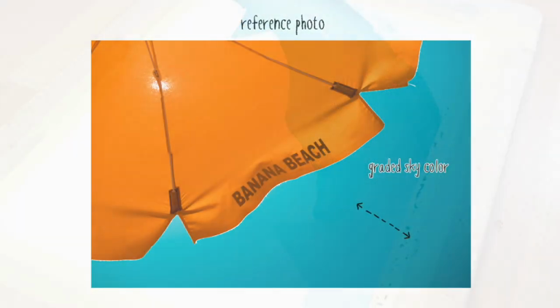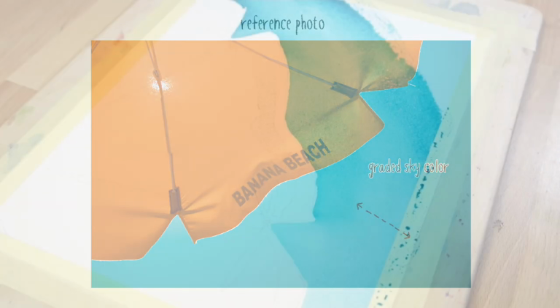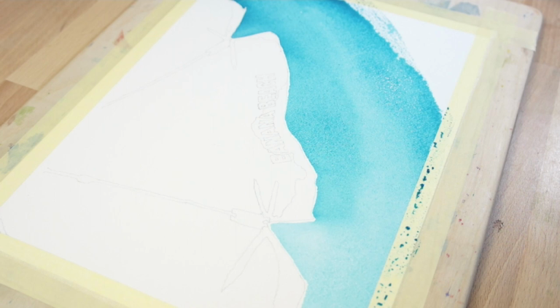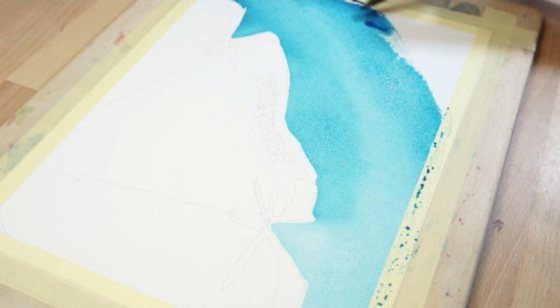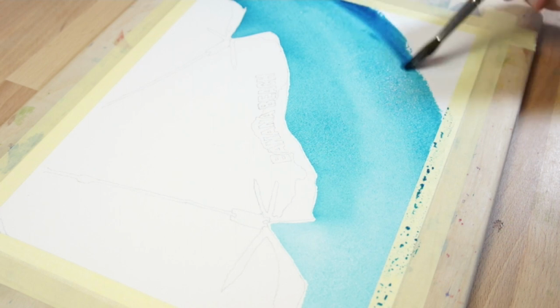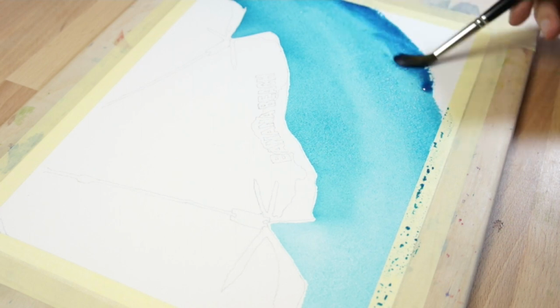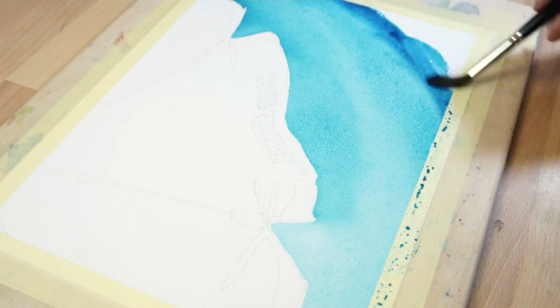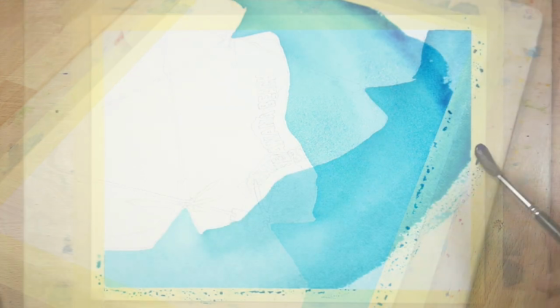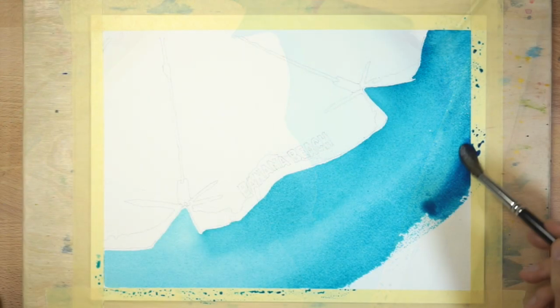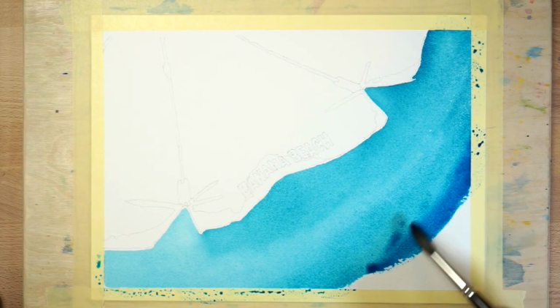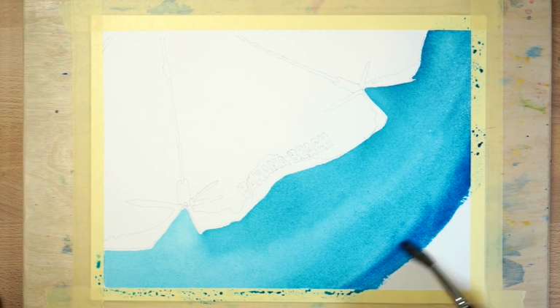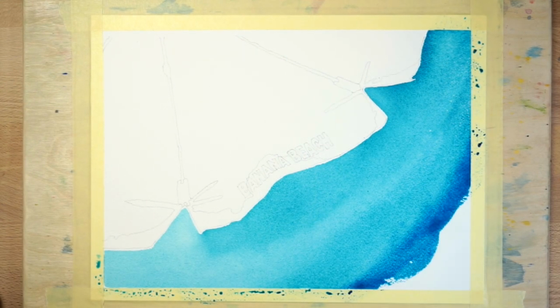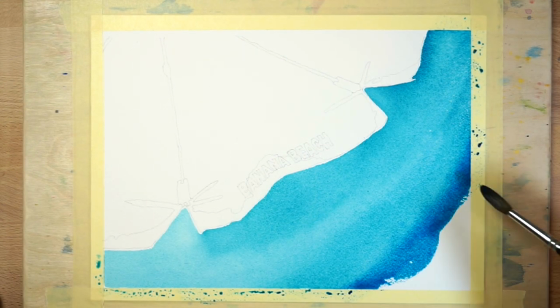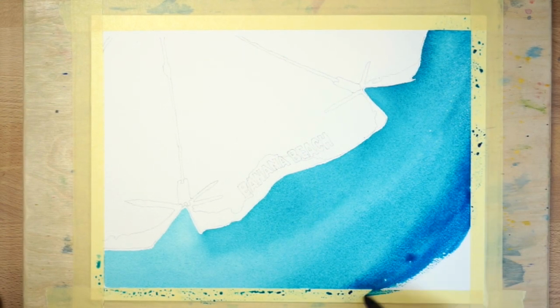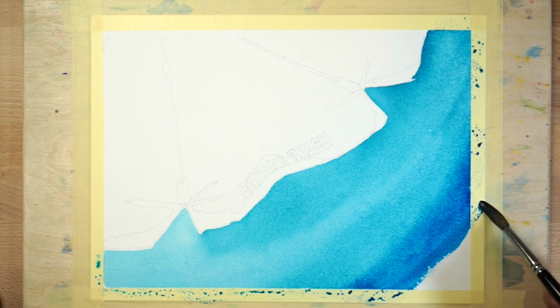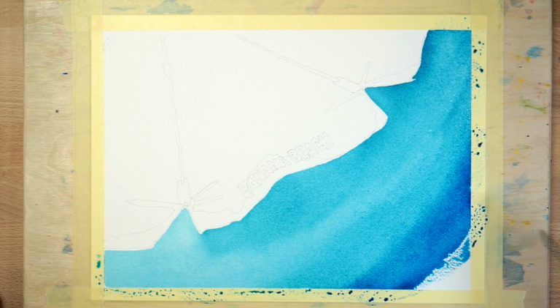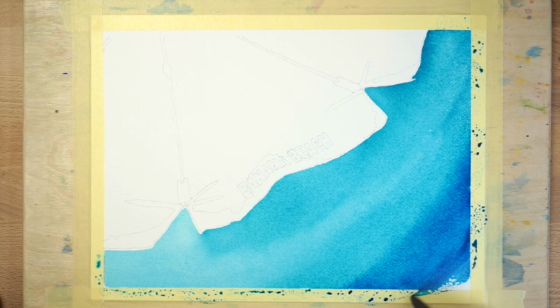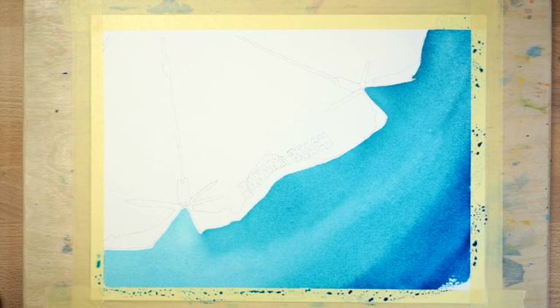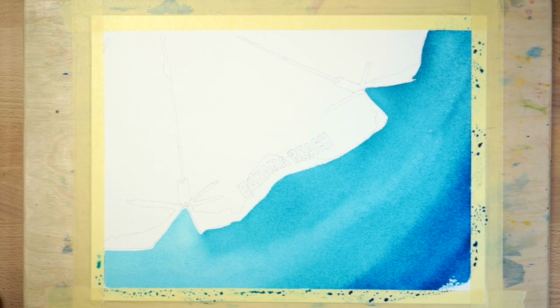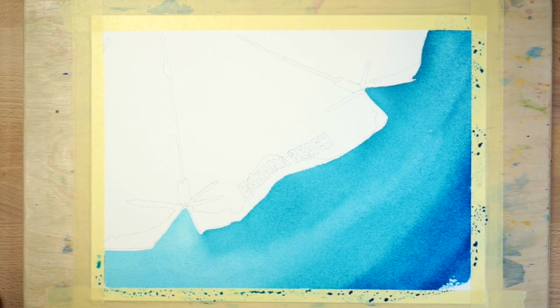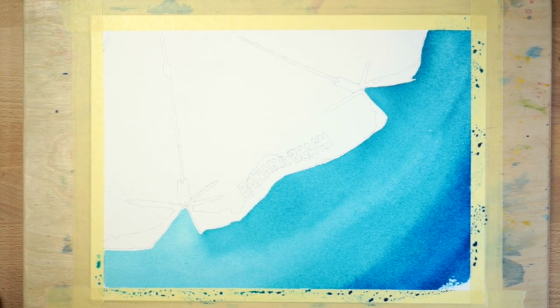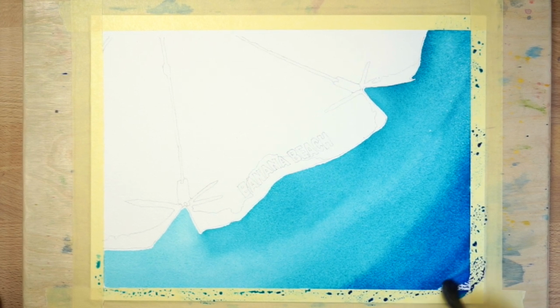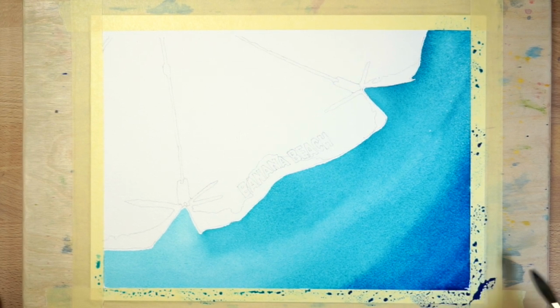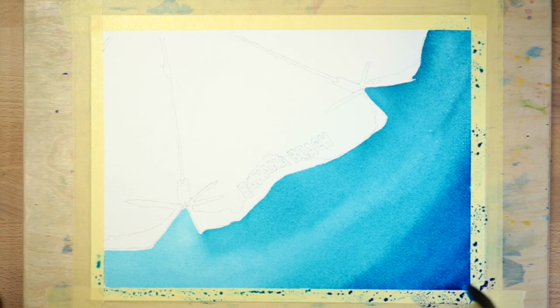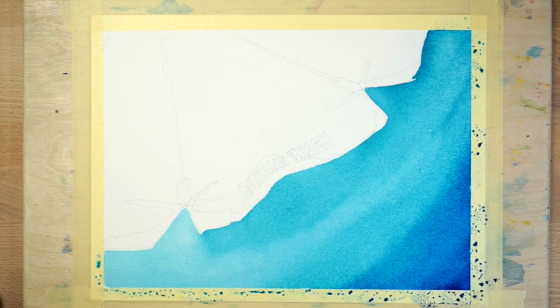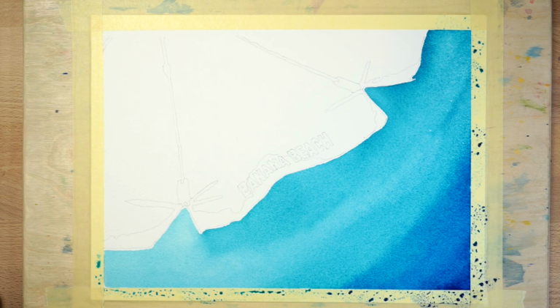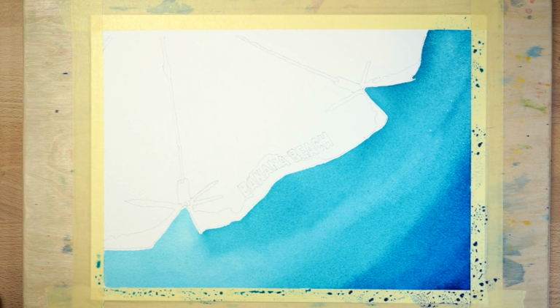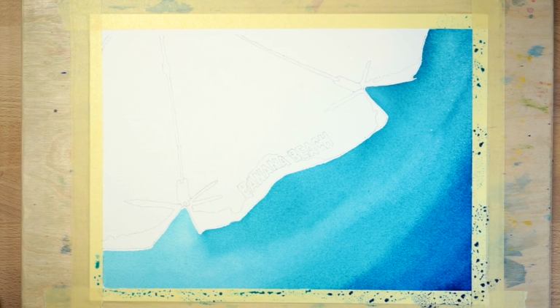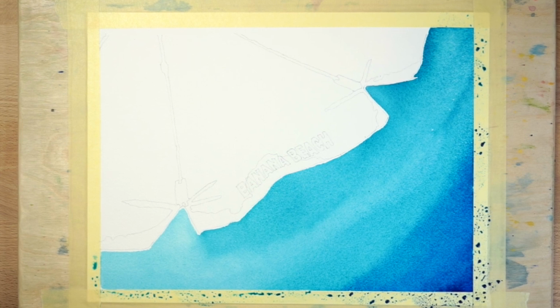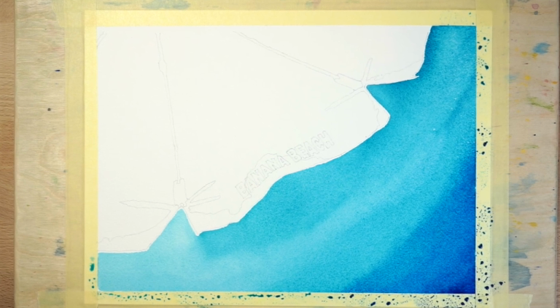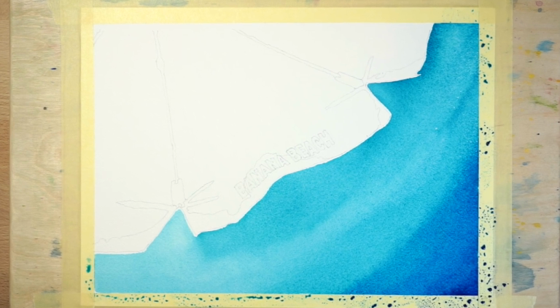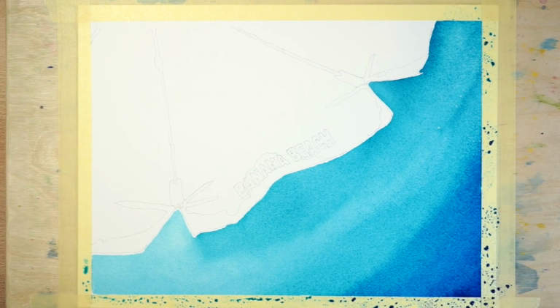To do this, I gradually added some more phthalo blue to my paint mixture as I worked the wash outwards towards the corner. You should end up with a more intense colour in the bottom corner. This is a typical technique for painting a graduated wash.